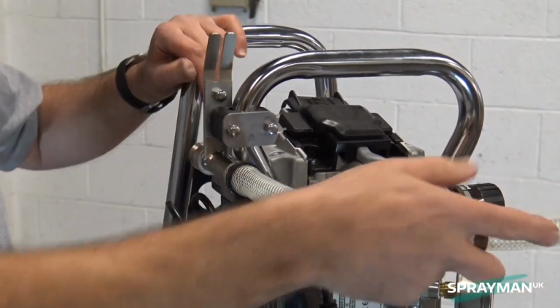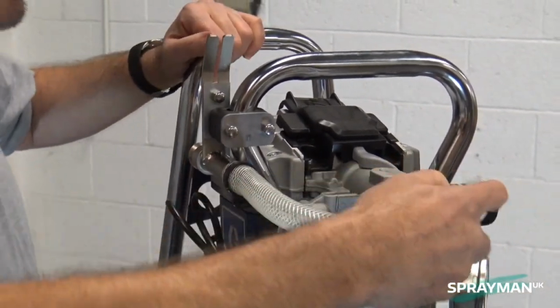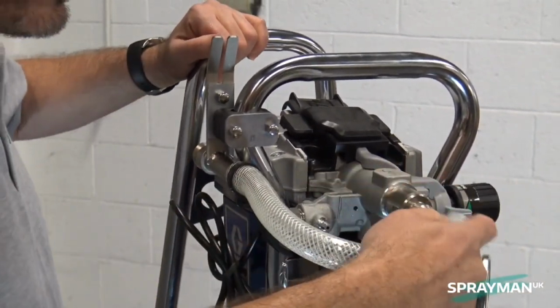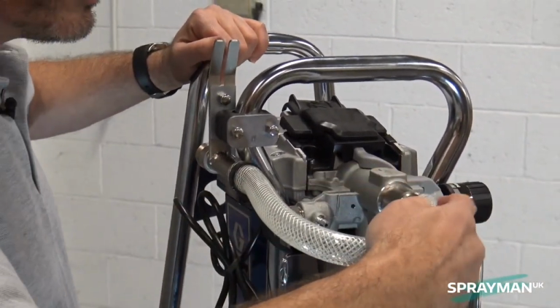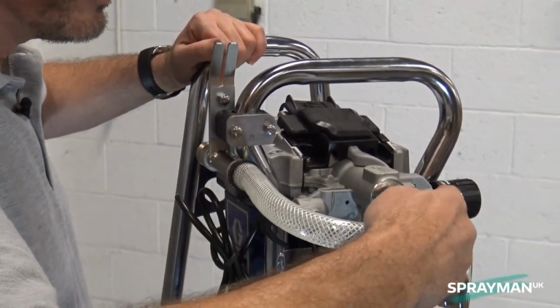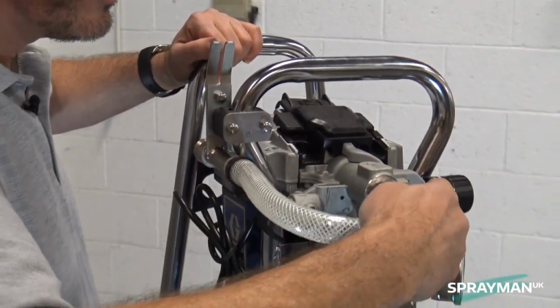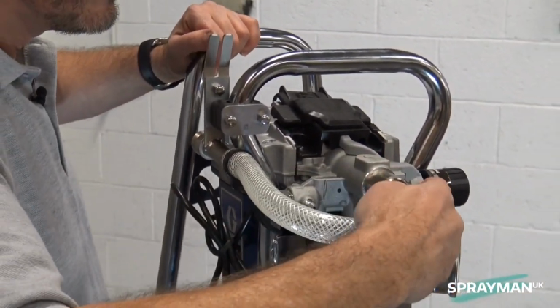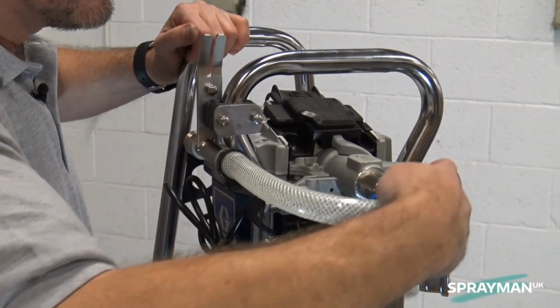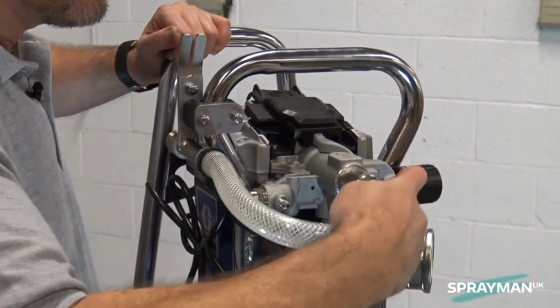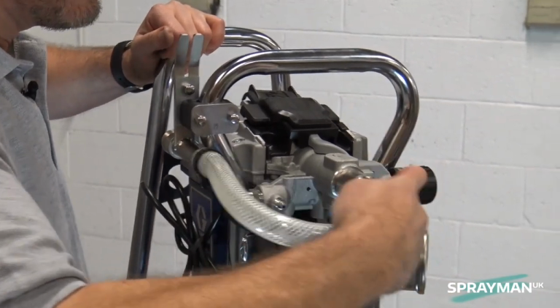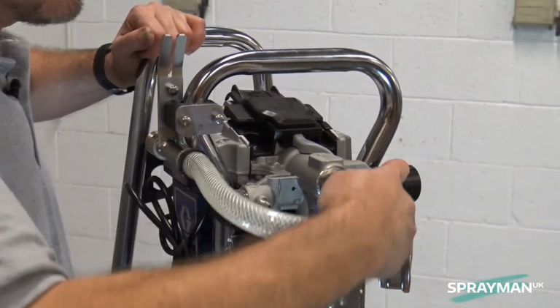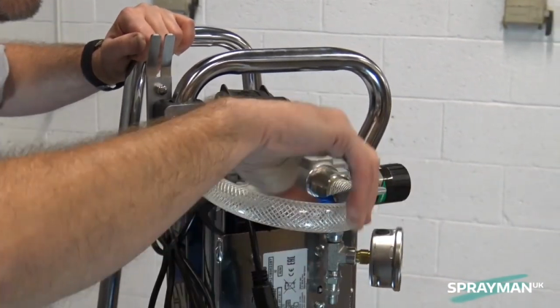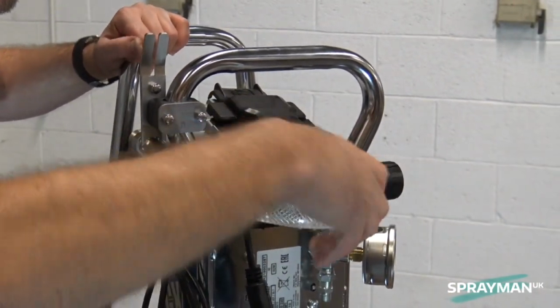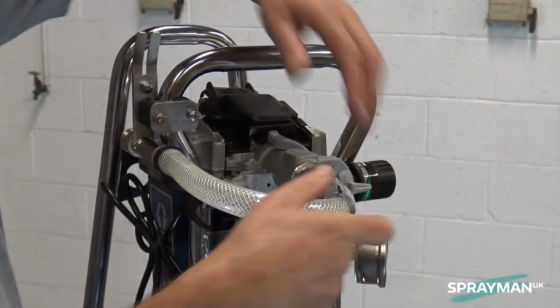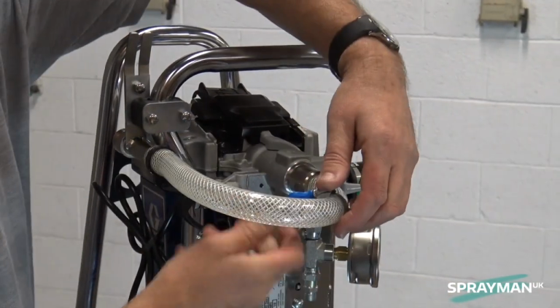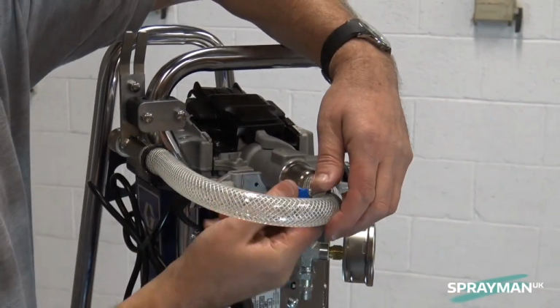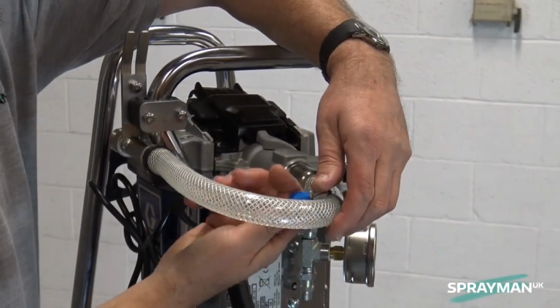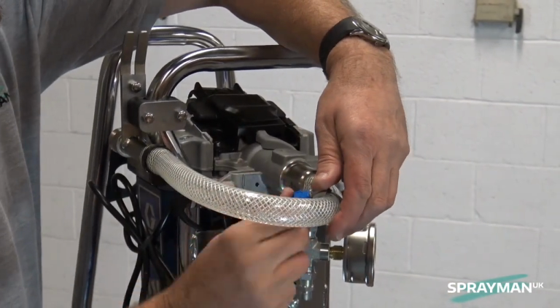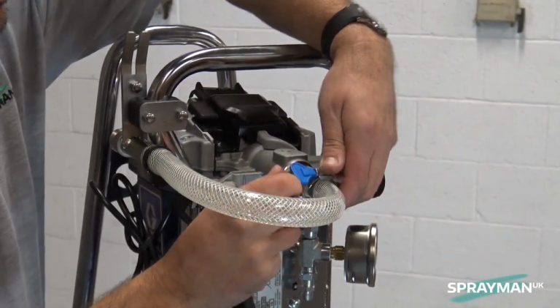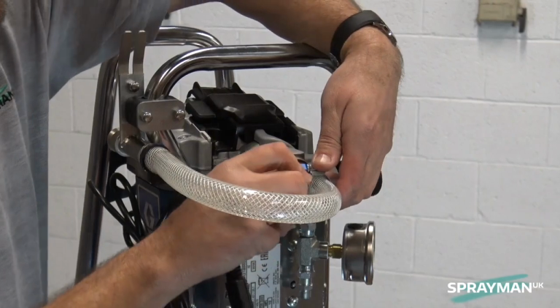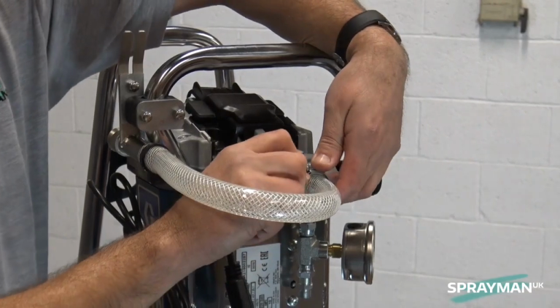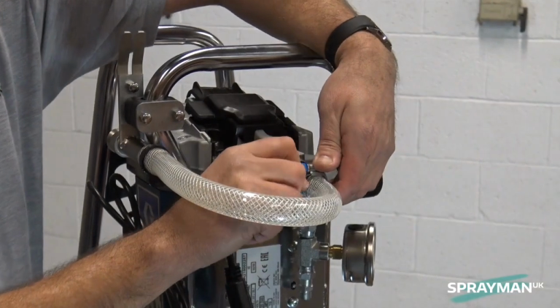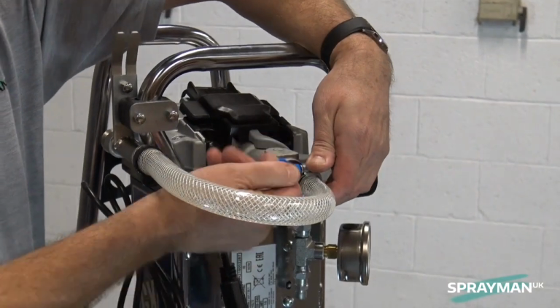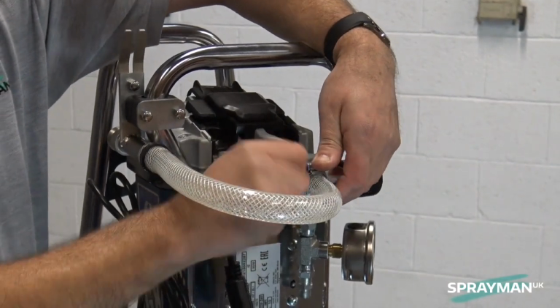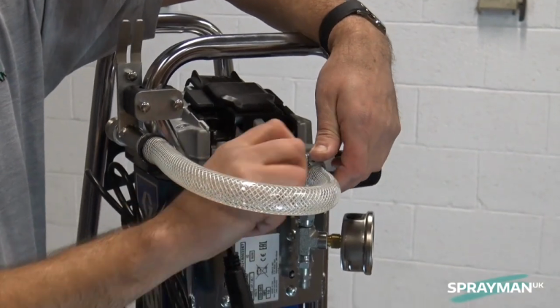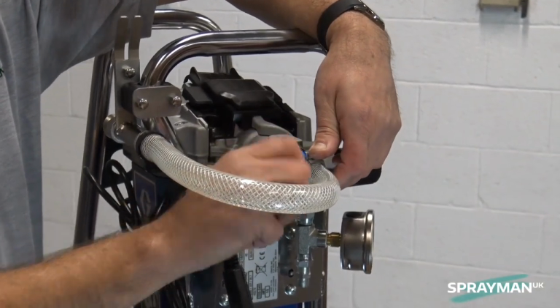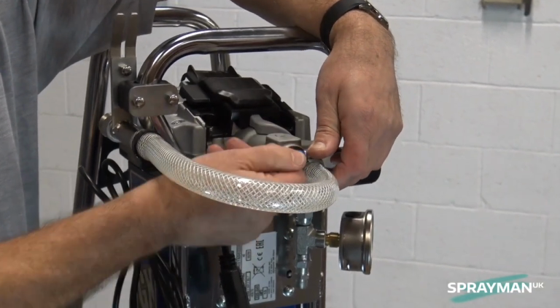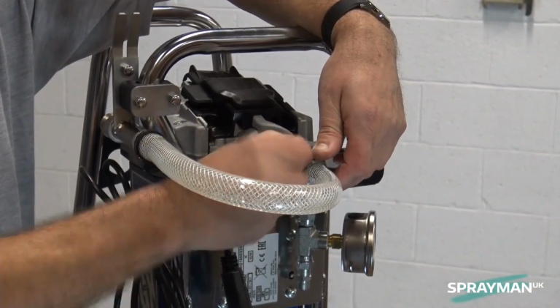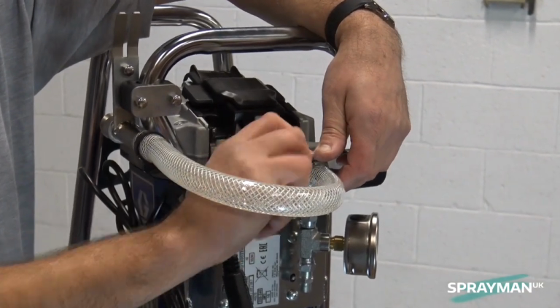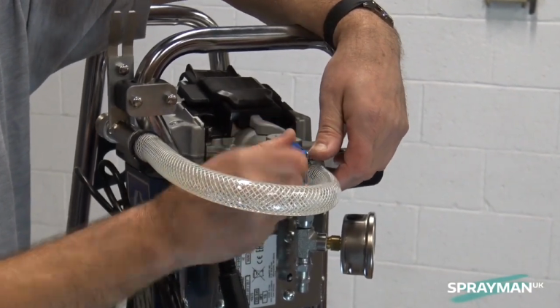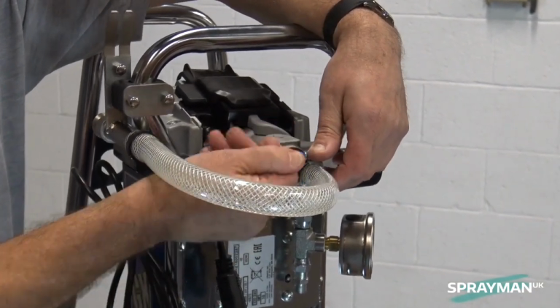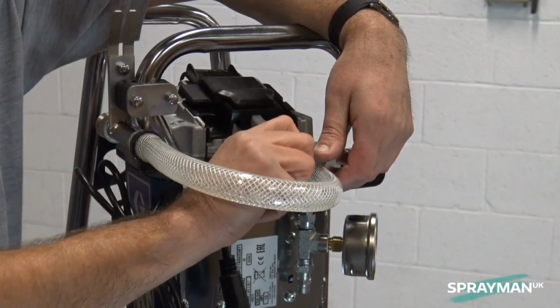Taking the hose, pop that up and we take the hose clip and simply twist that to keep that in place.